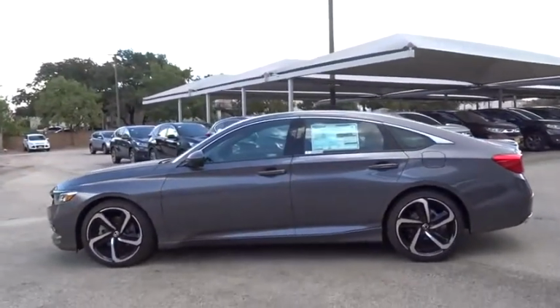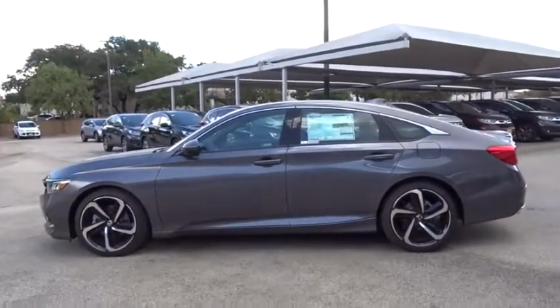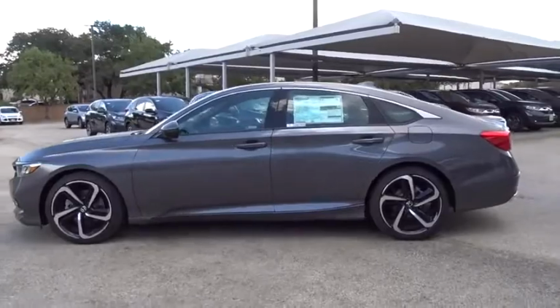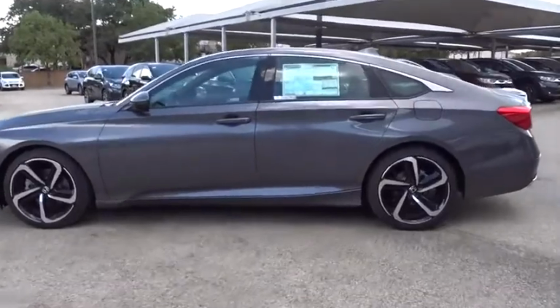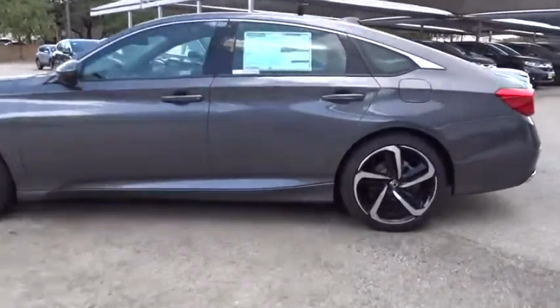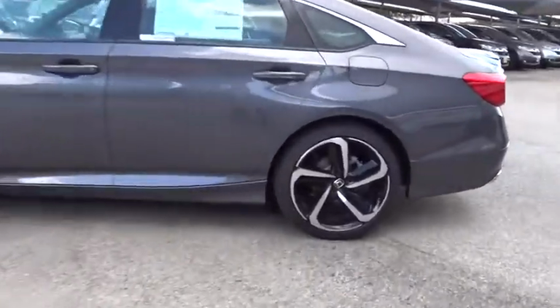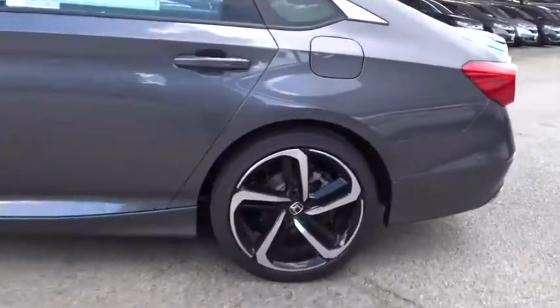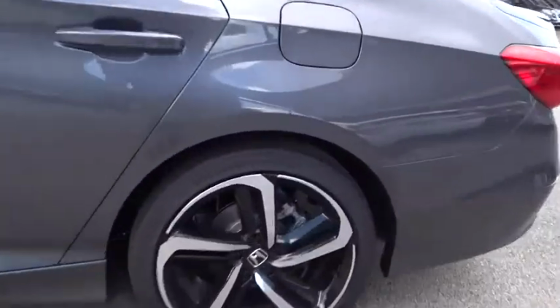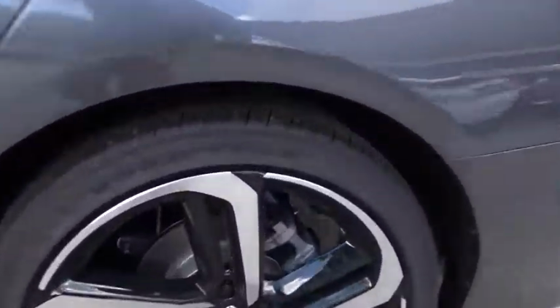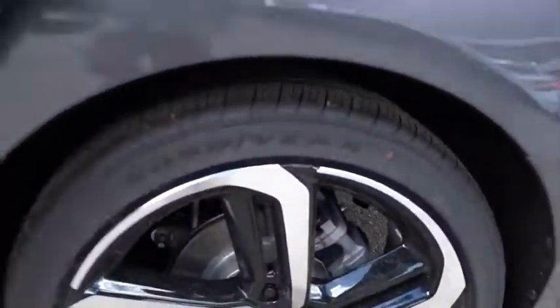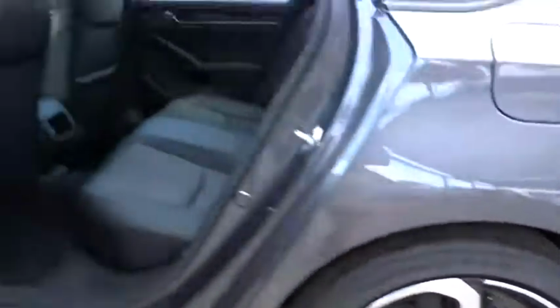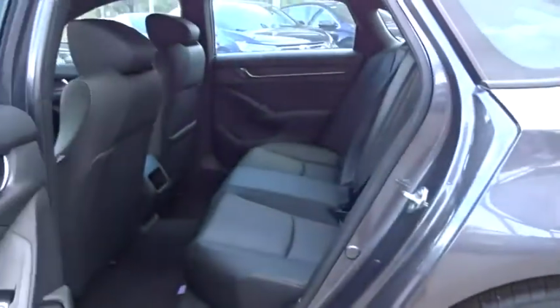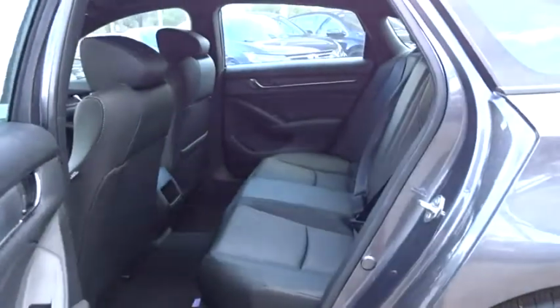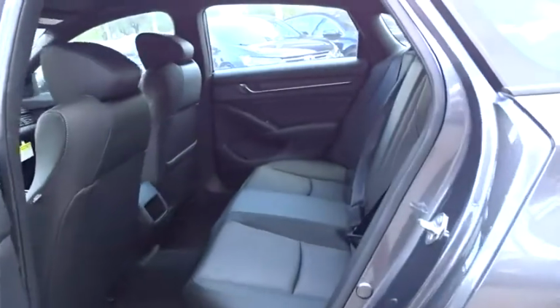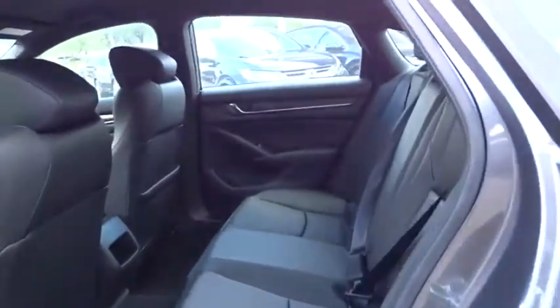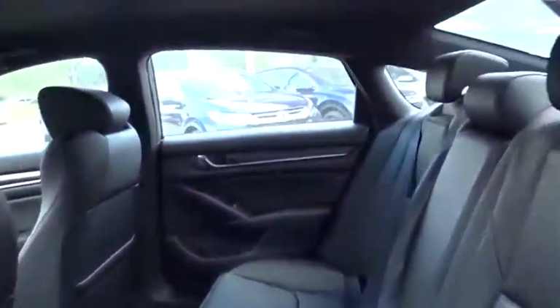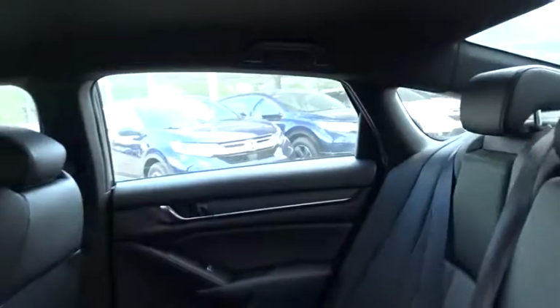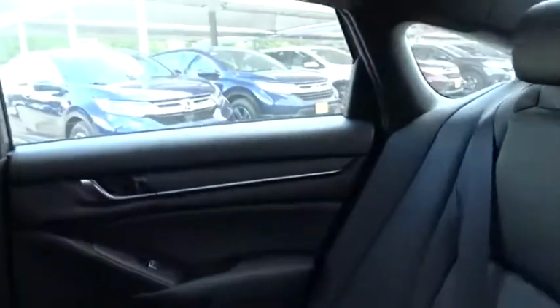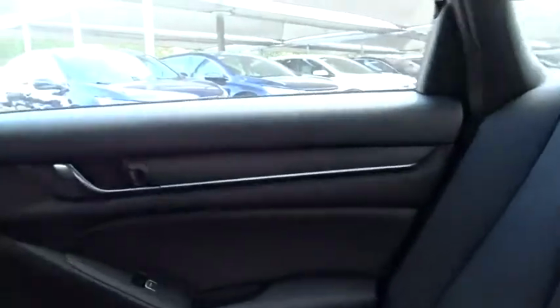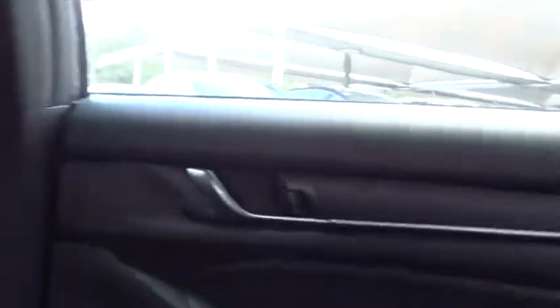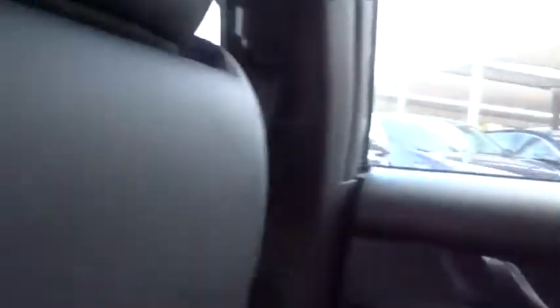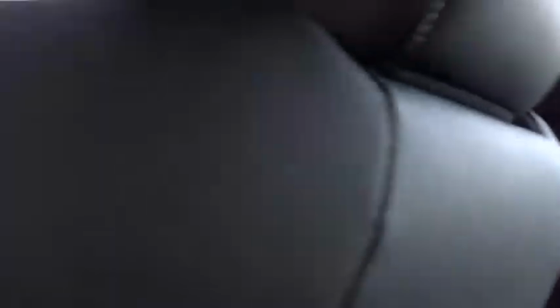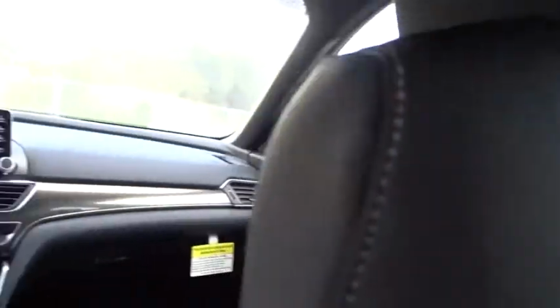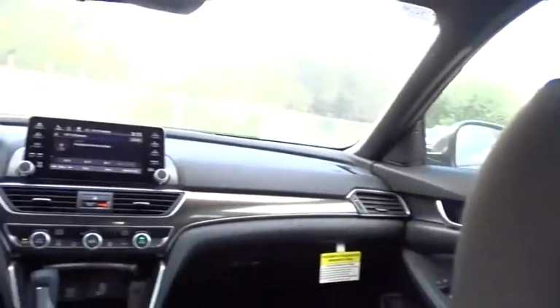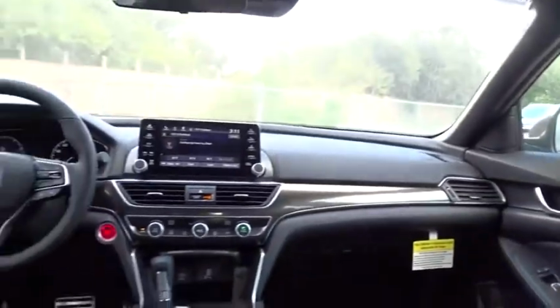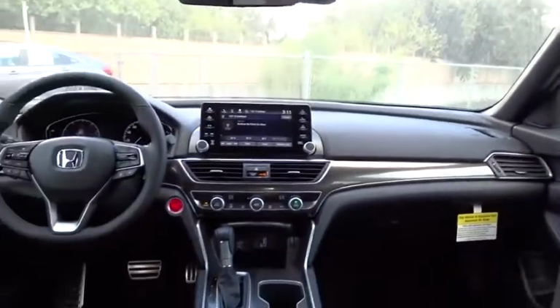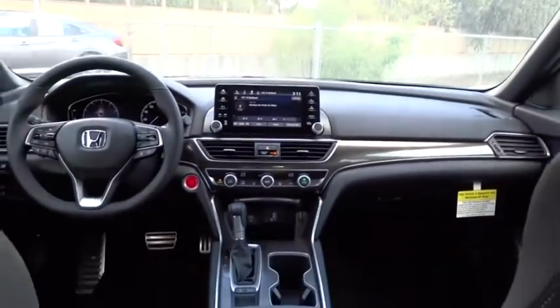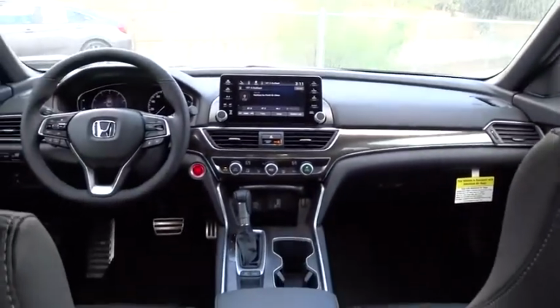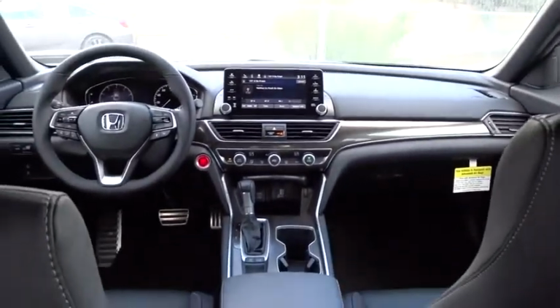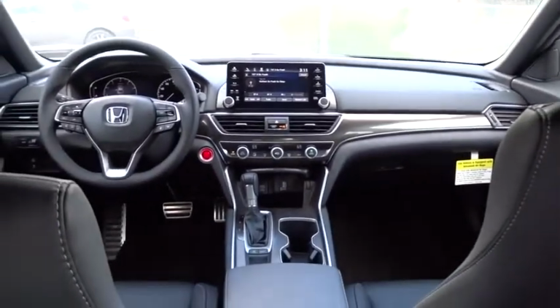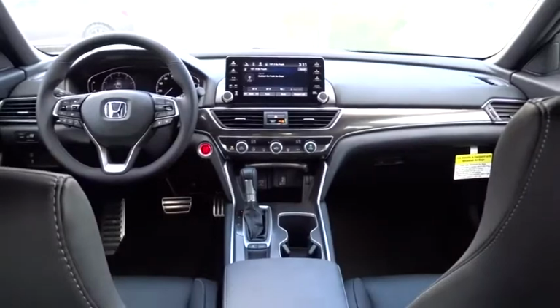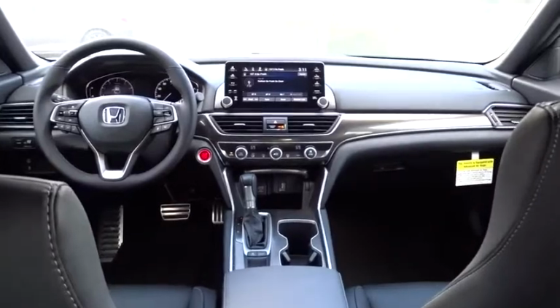Backup camera, traction control, steering wheel audio controls, keyless entry, stability control, lane departure warning, anti-lock braking system, Bluetooth, leather-wrapped steering wheel, power steering.